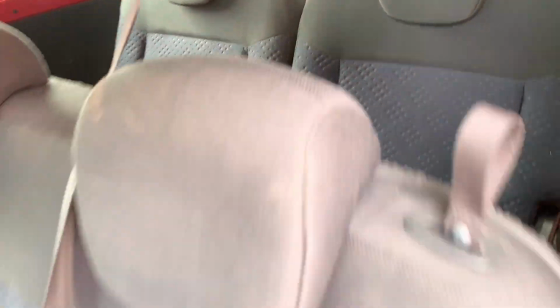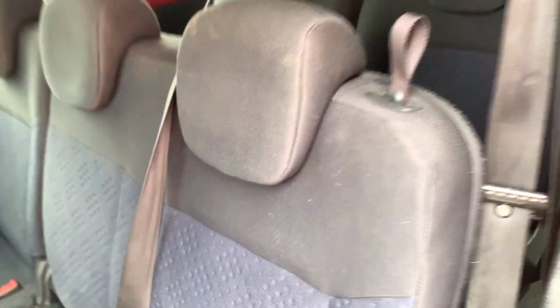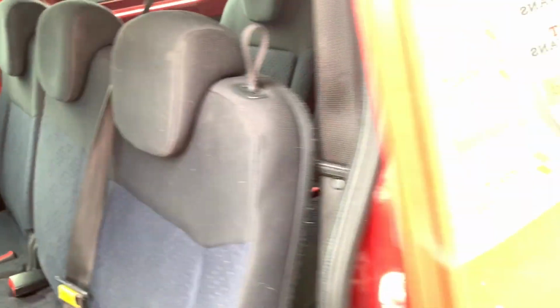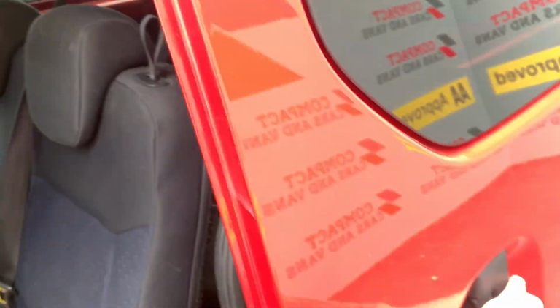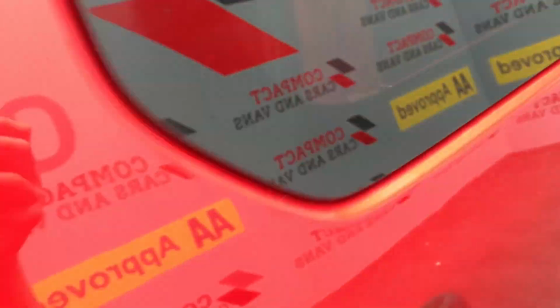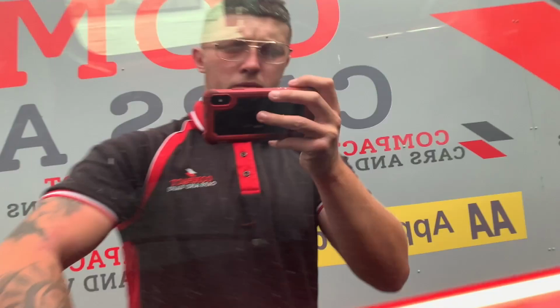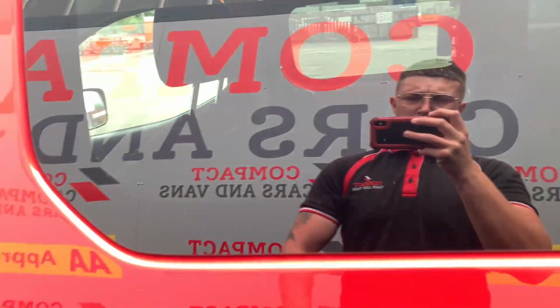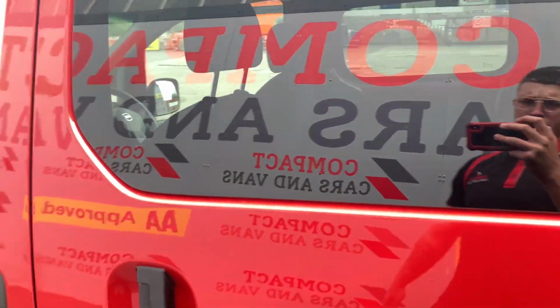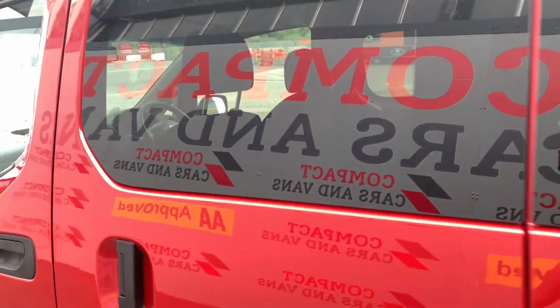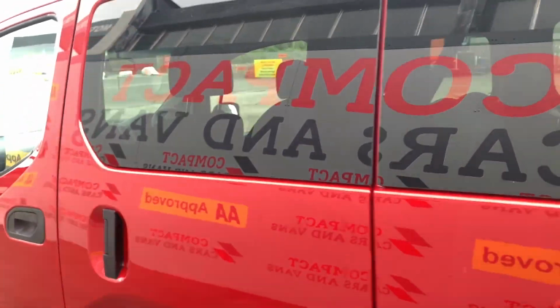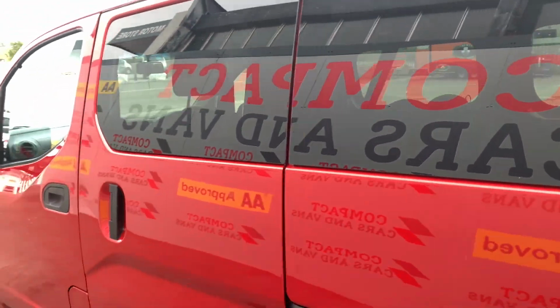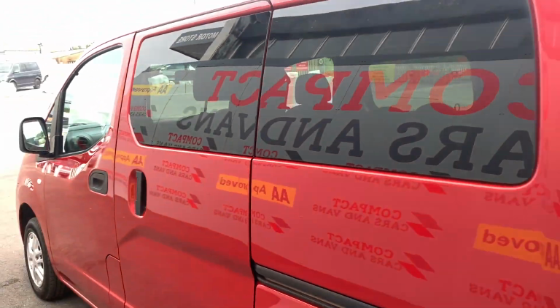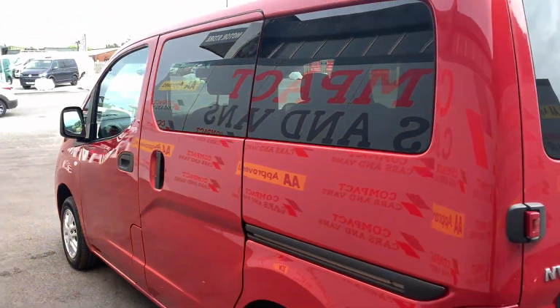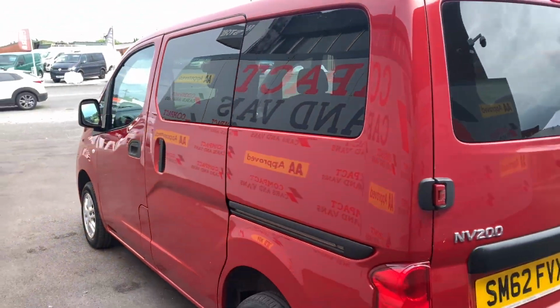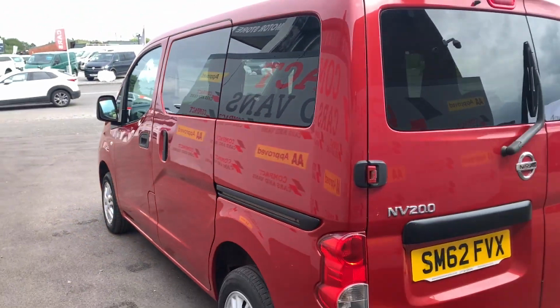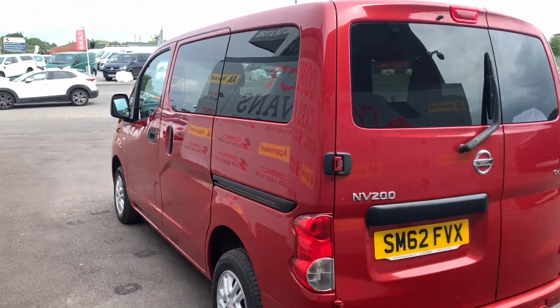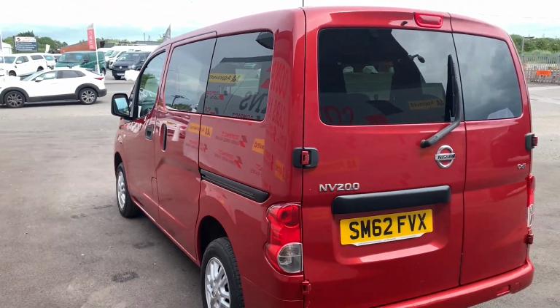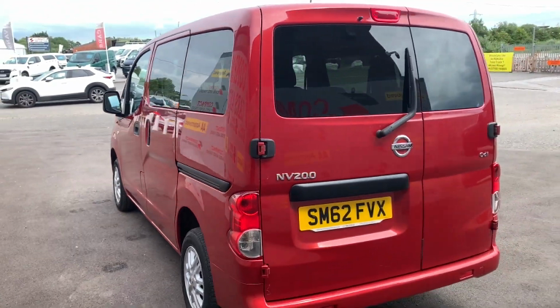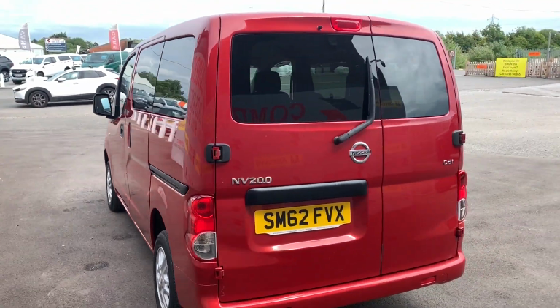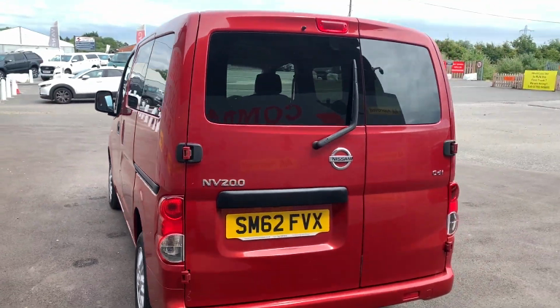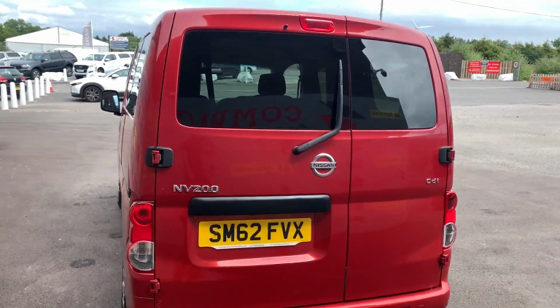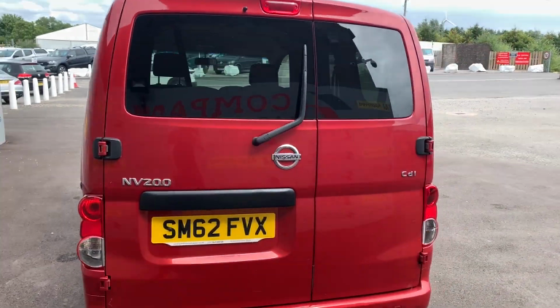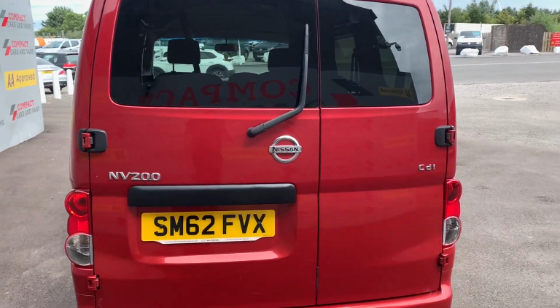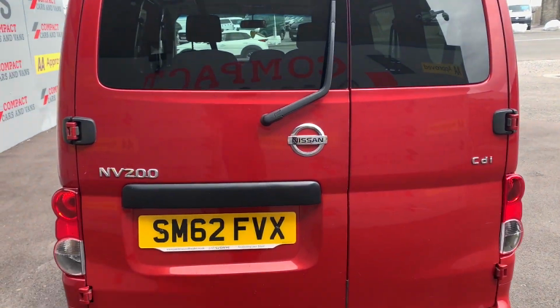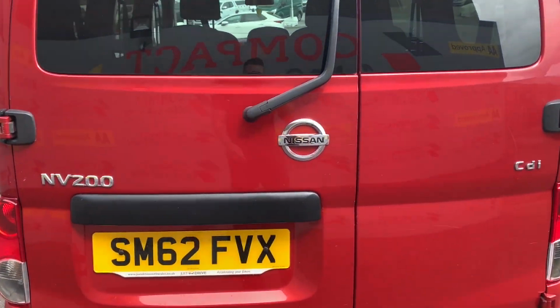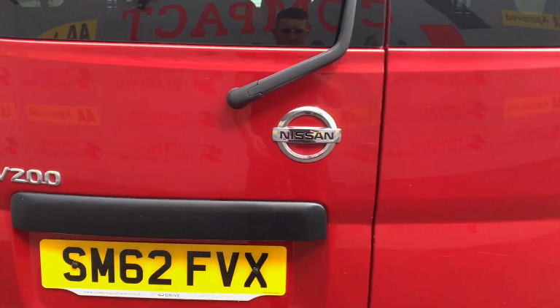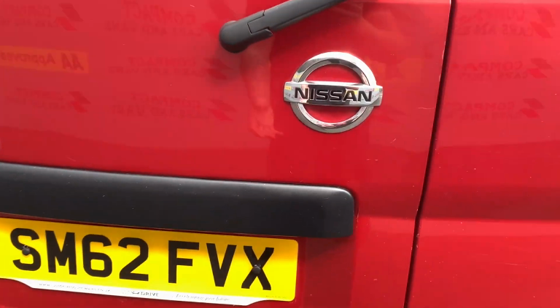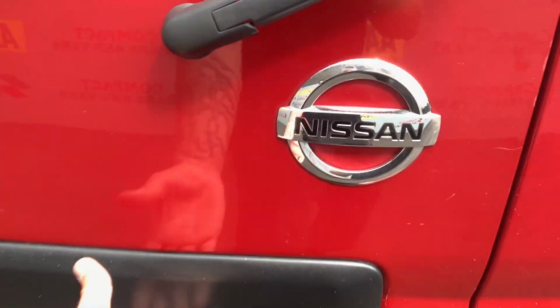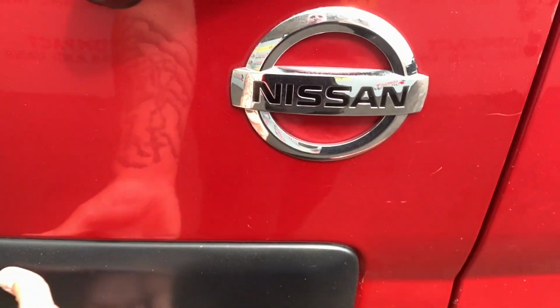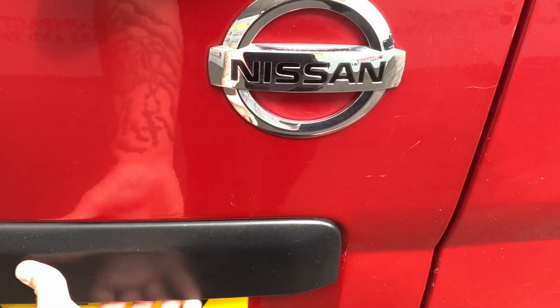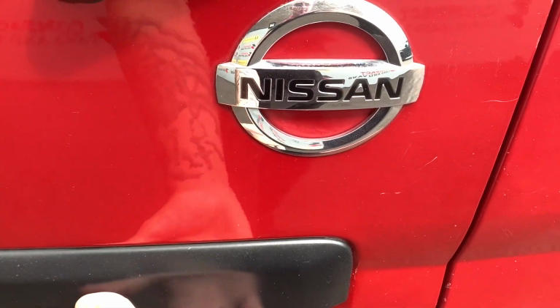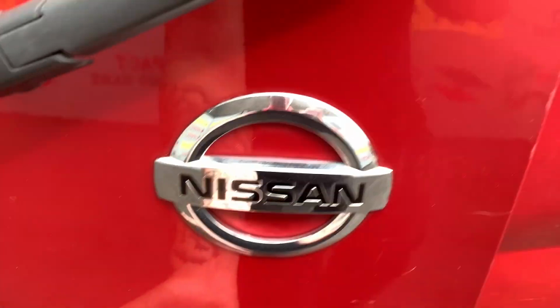The NV200 benefits from 7 seats, with plenty of legroom and an ample amount of load space, which is all accessible via twin sliding doors and barn doors at the rear.